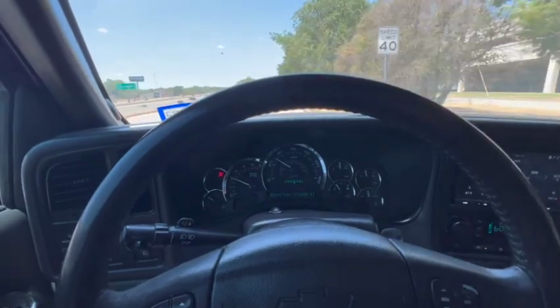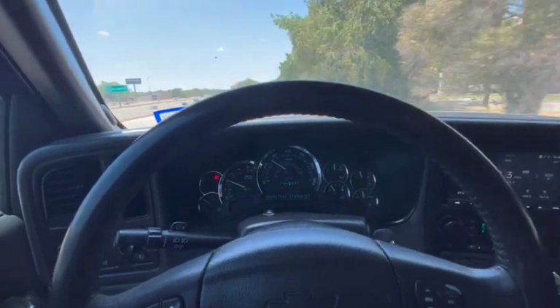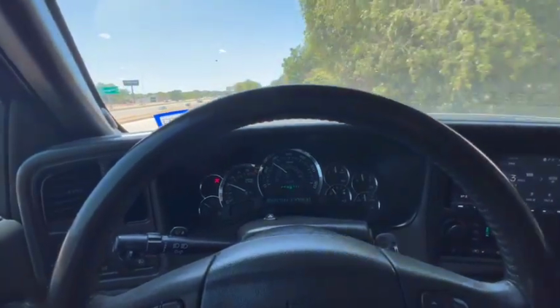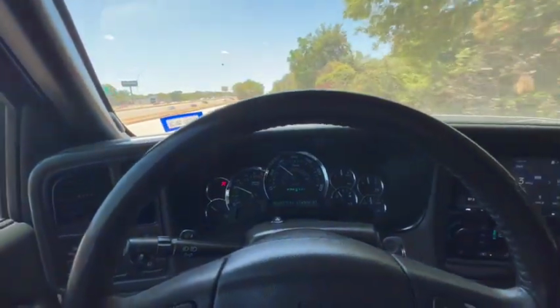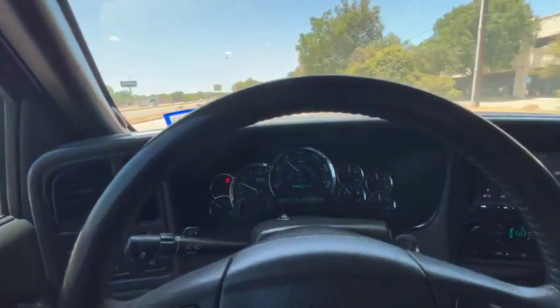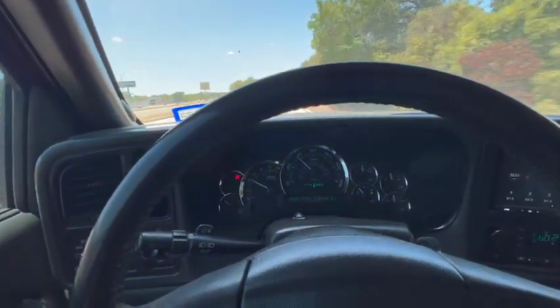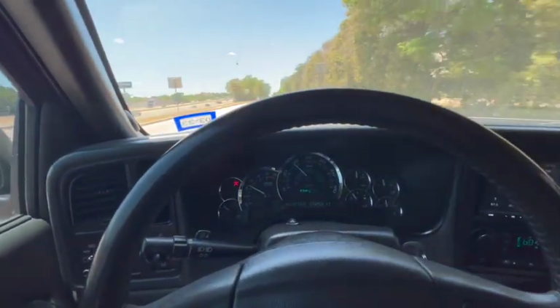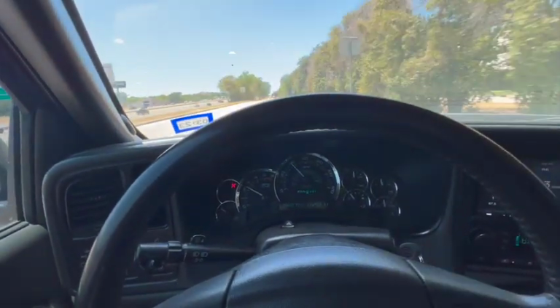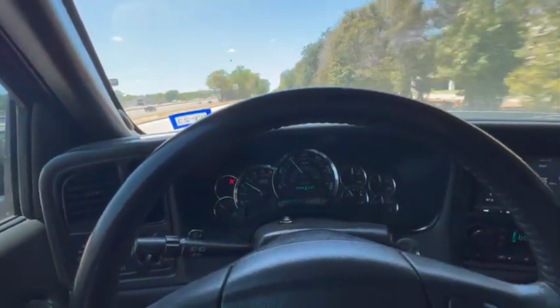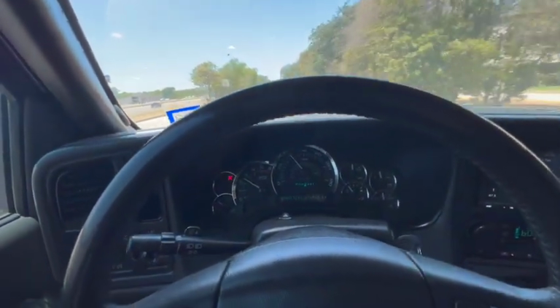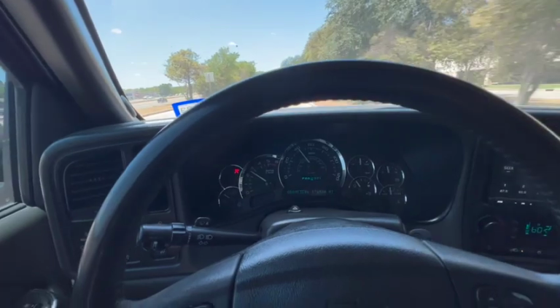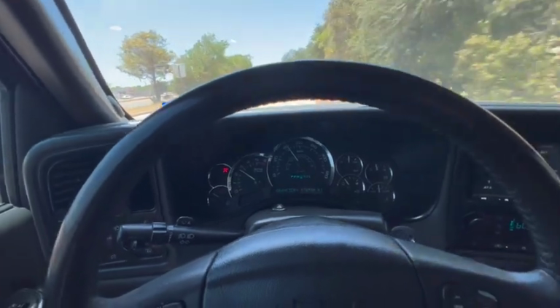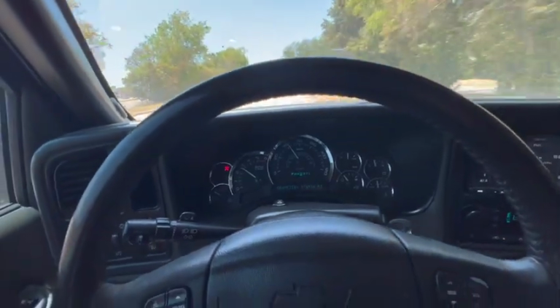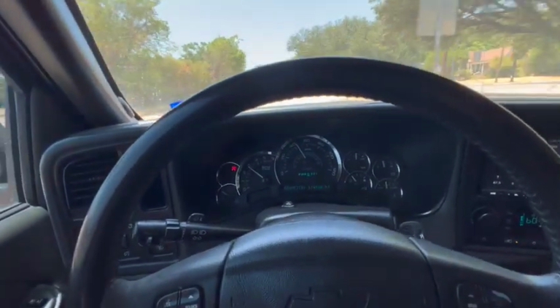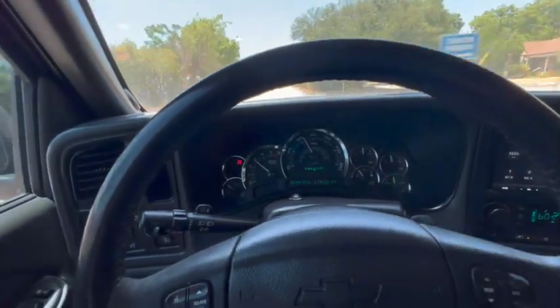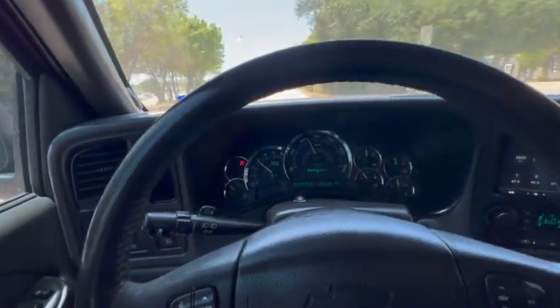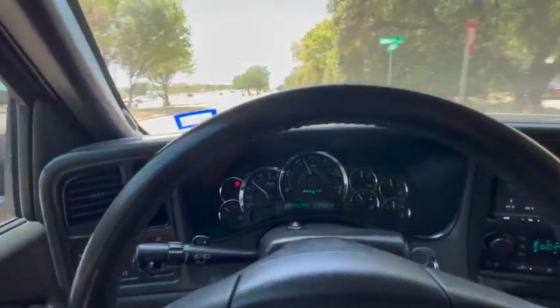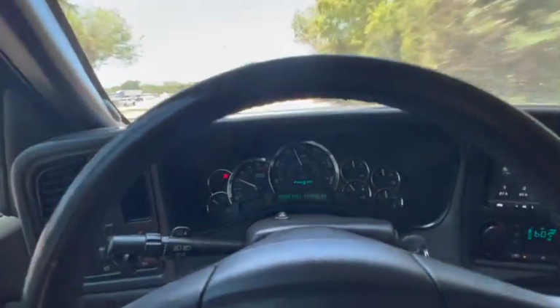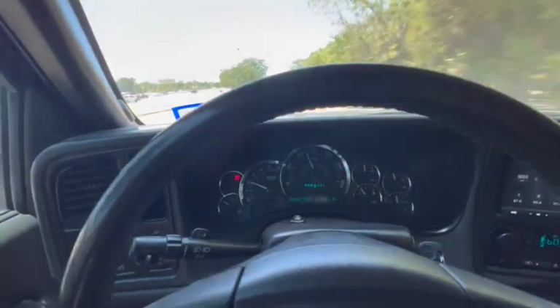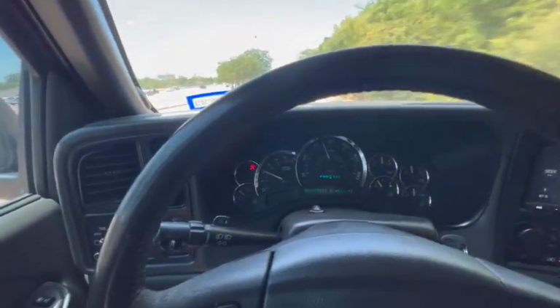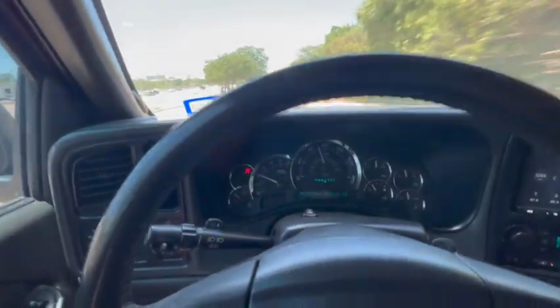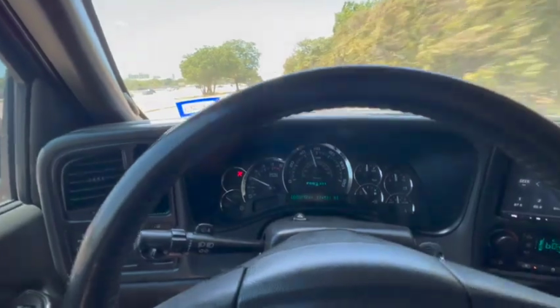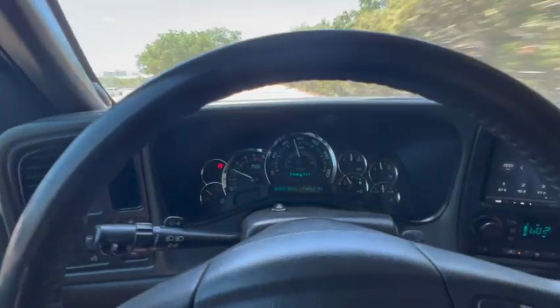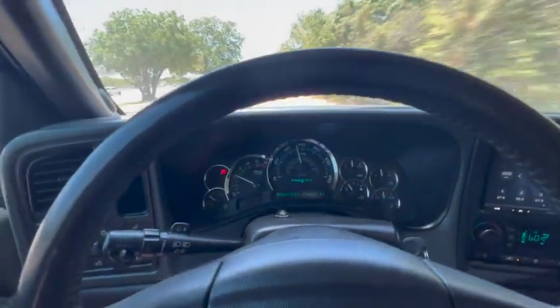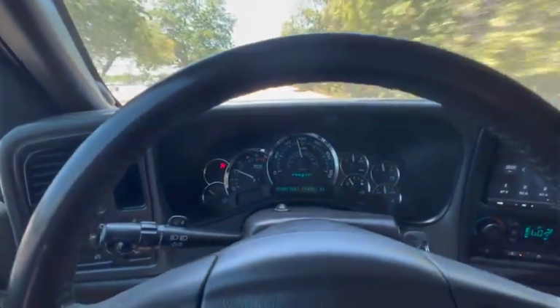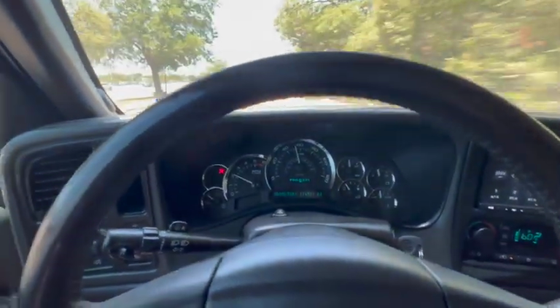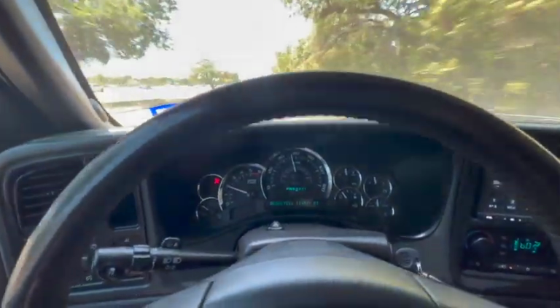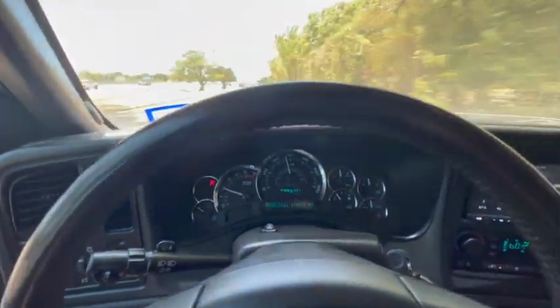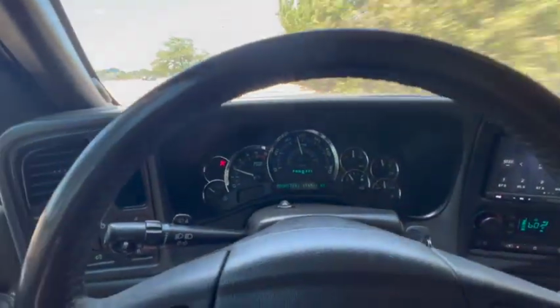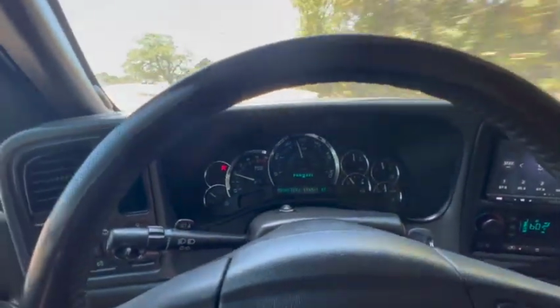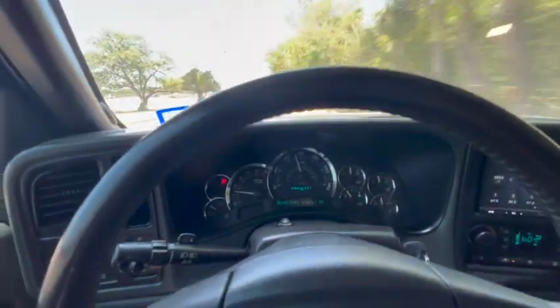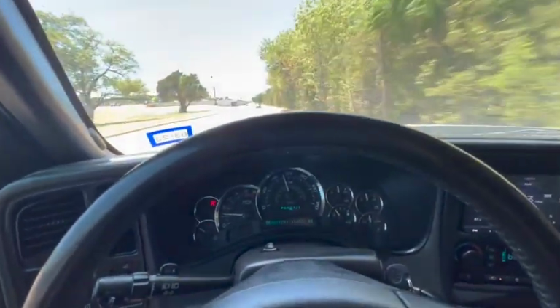This is like 50% throttle. This thing's a boat. I'm coming up on a turn.